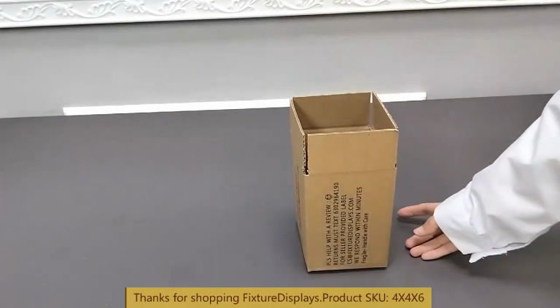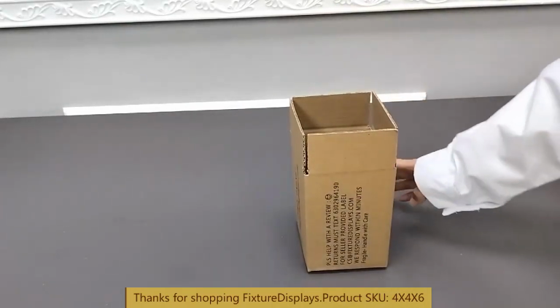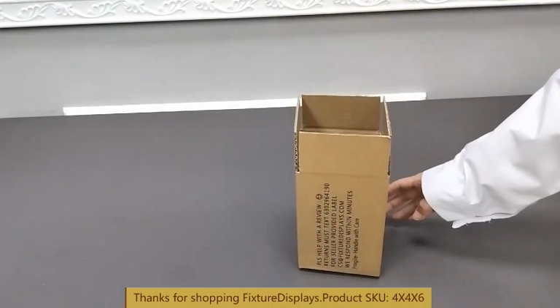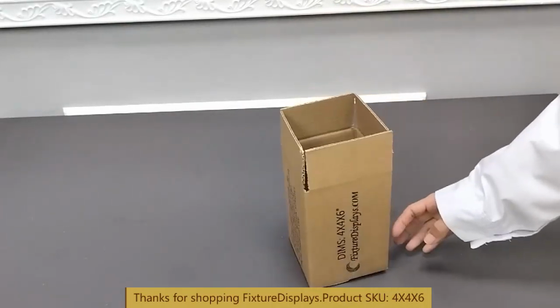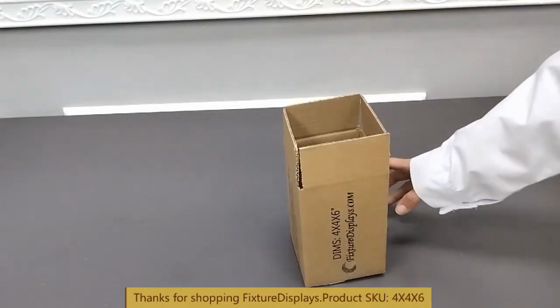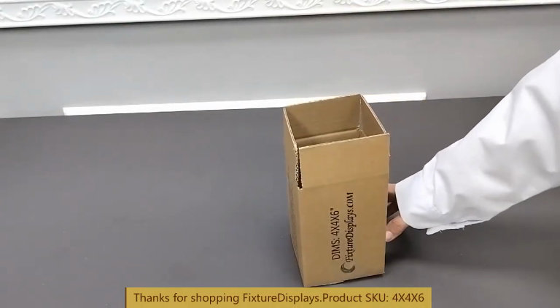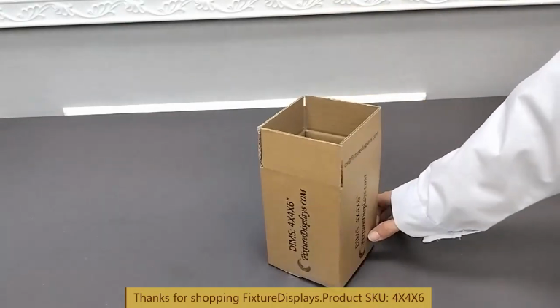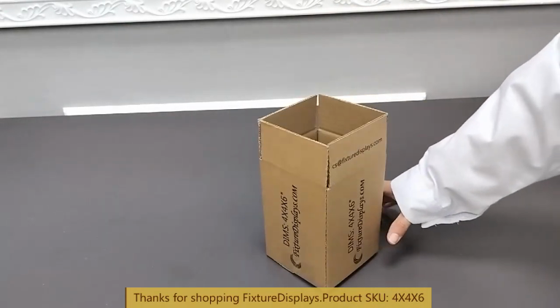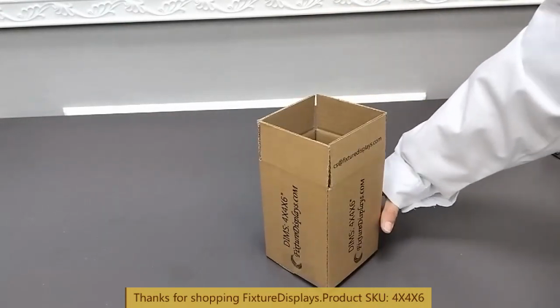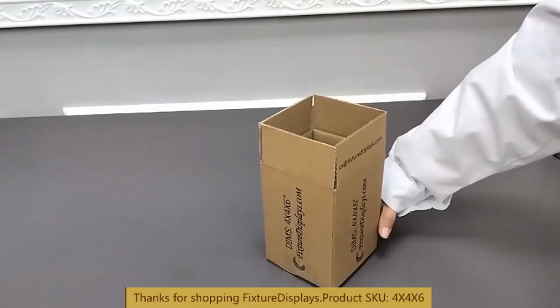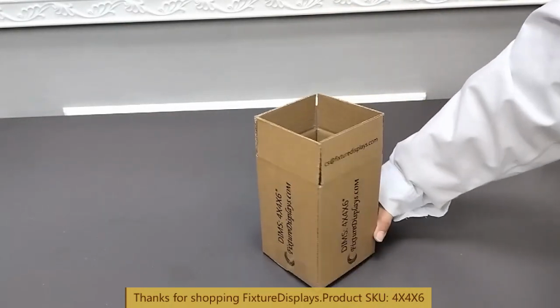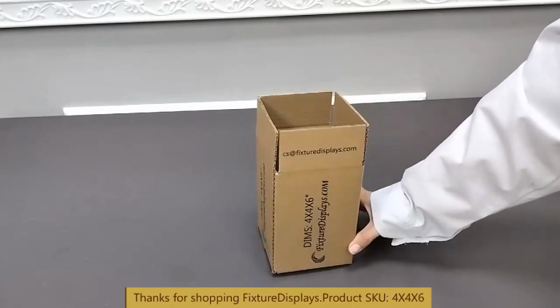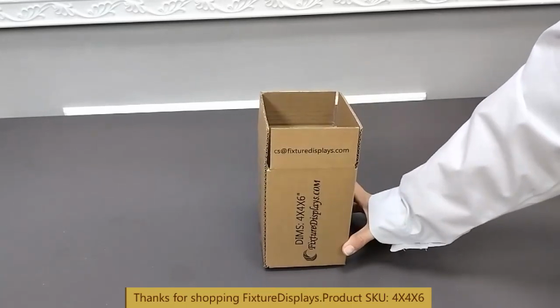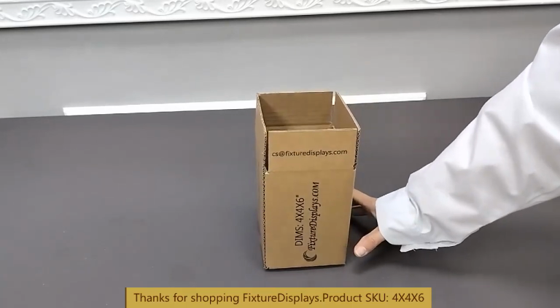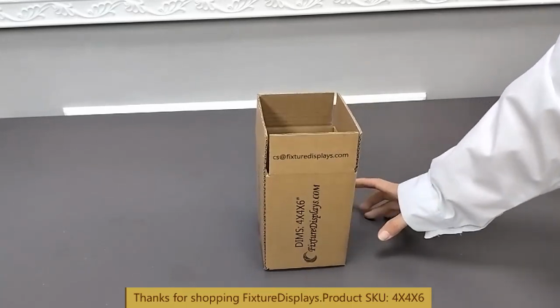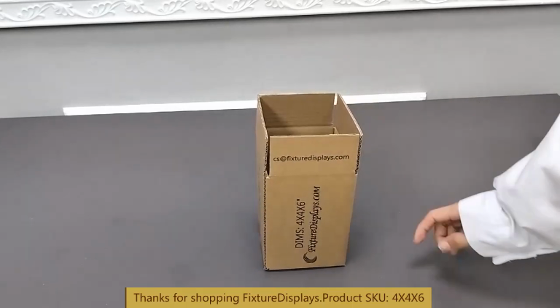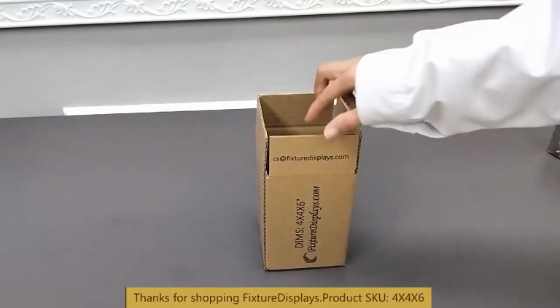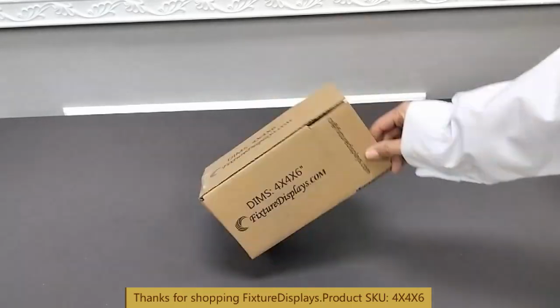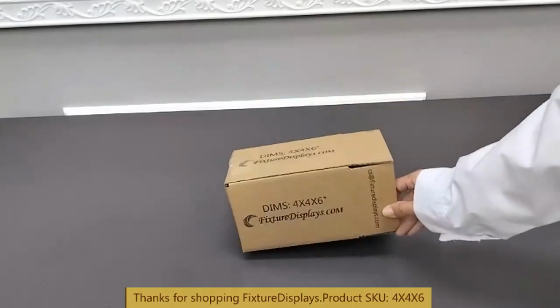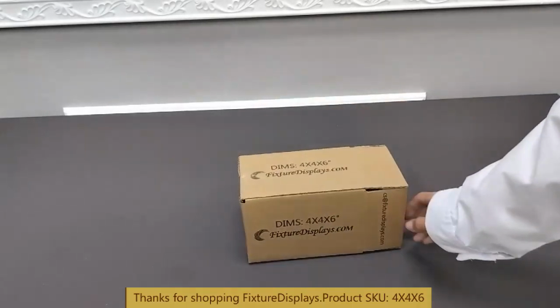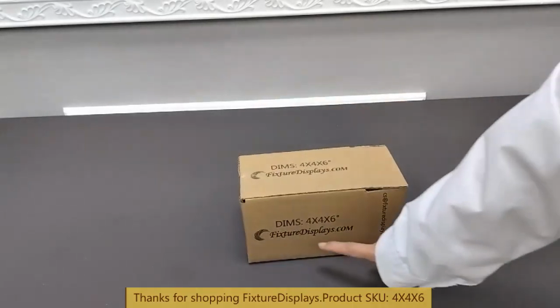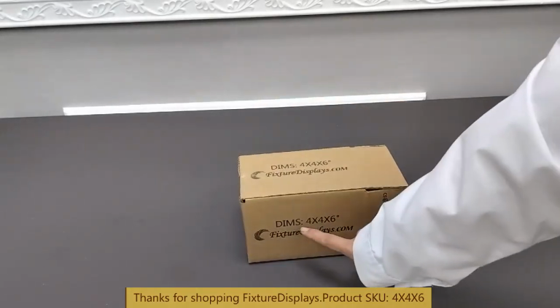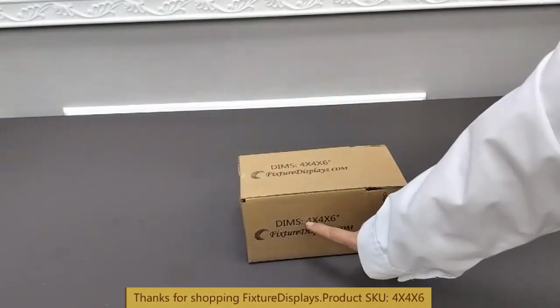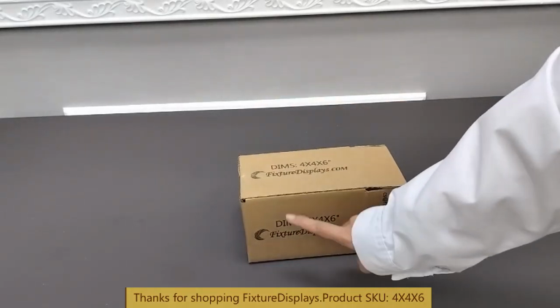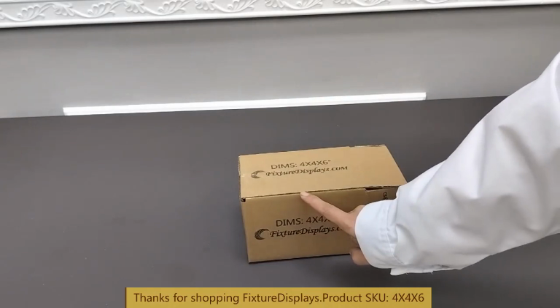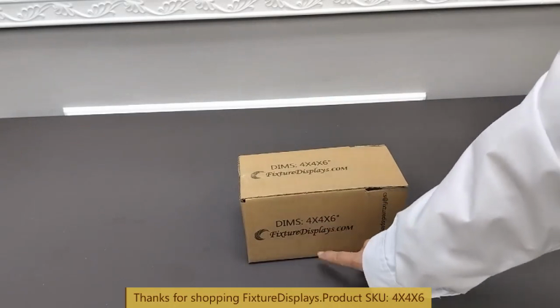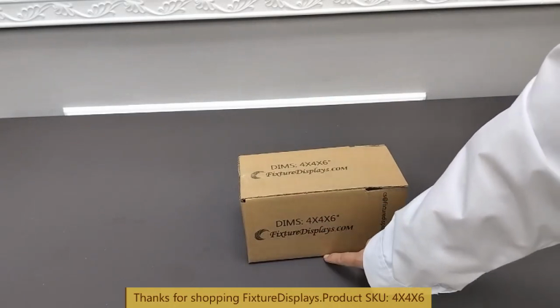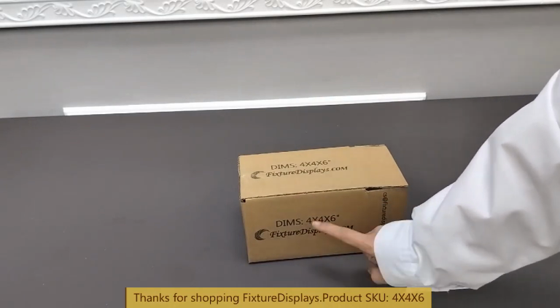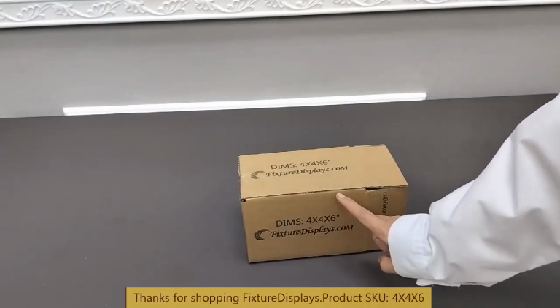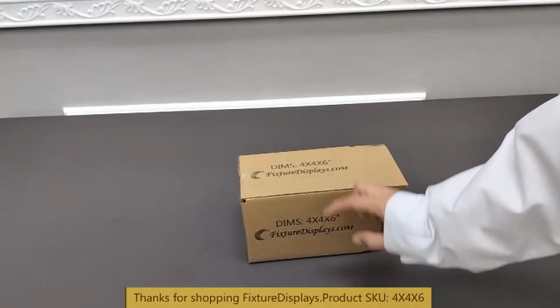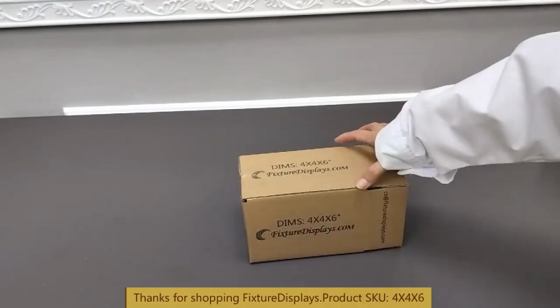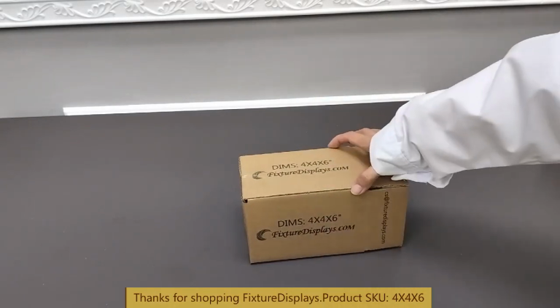If you have any questions, feel free to email us at cs@FixtureDisplays.com. If you have some time, we'd be happy to print a custom label for you.